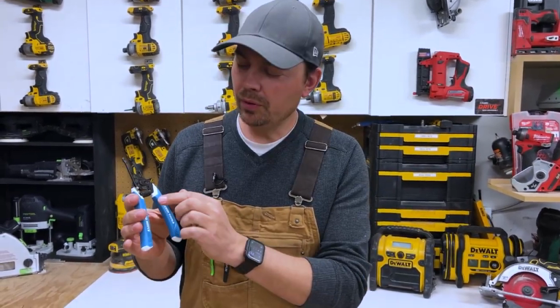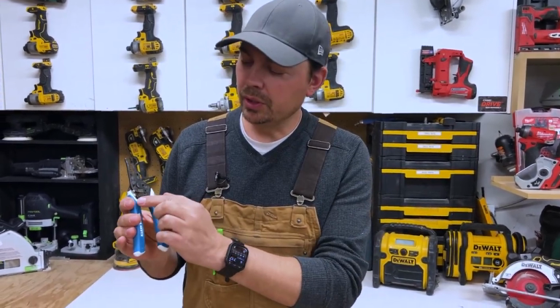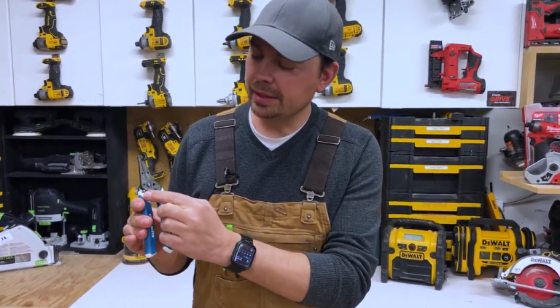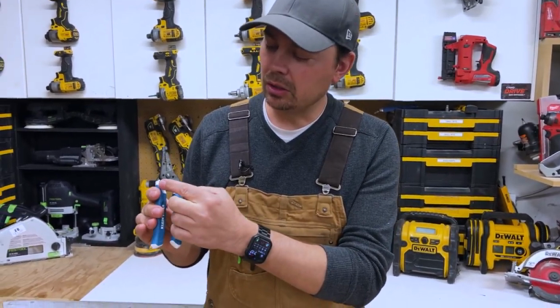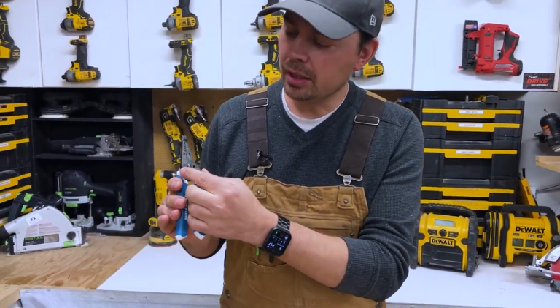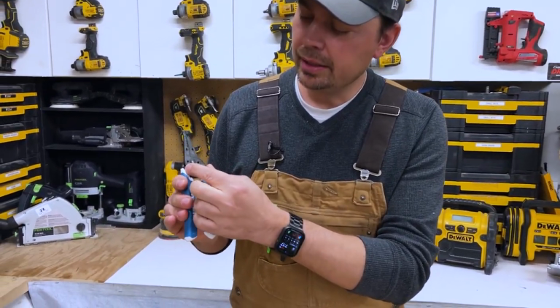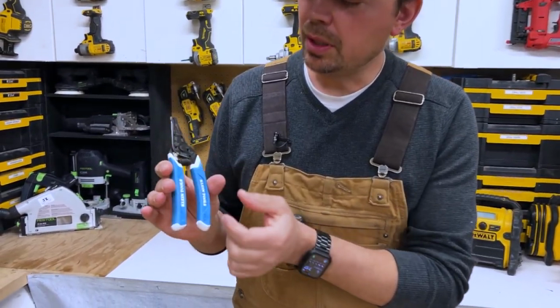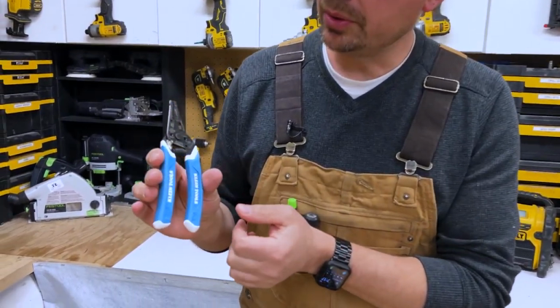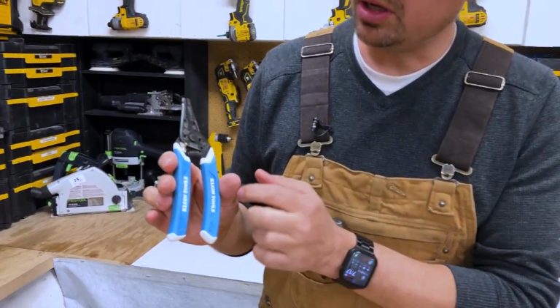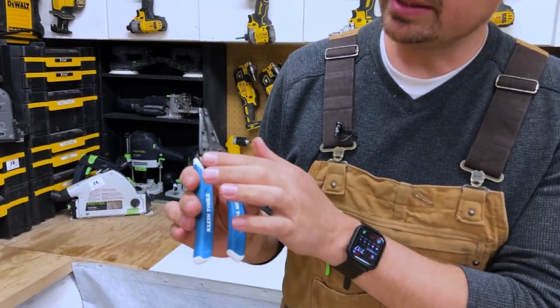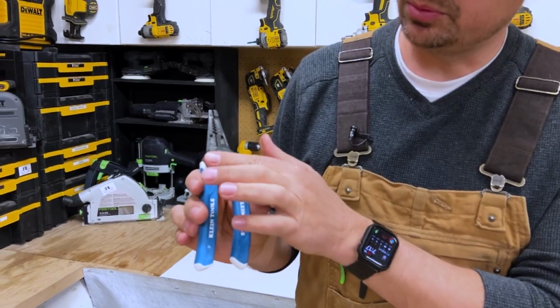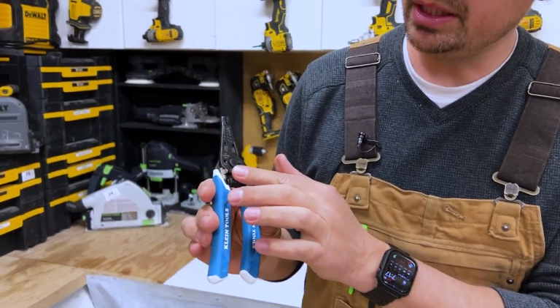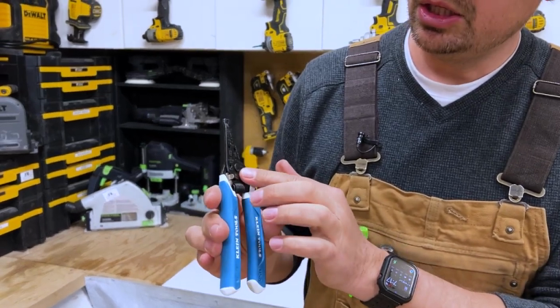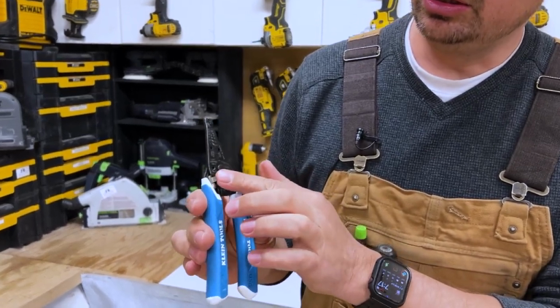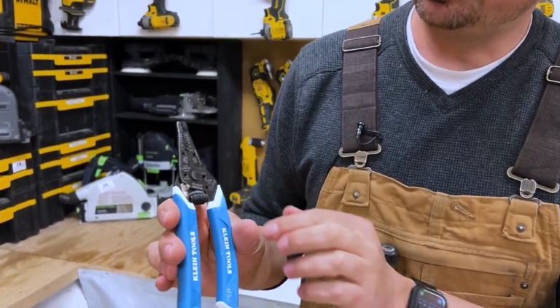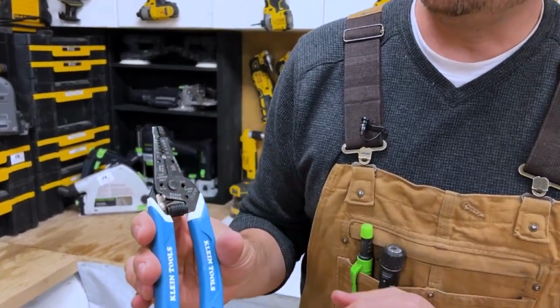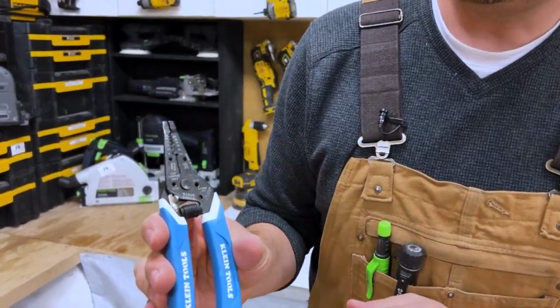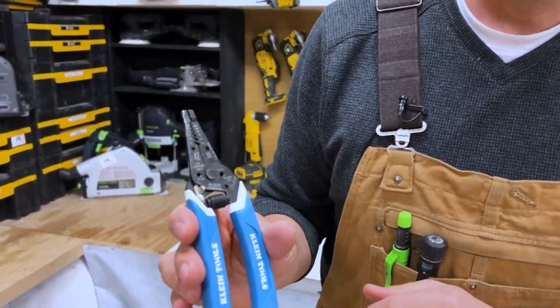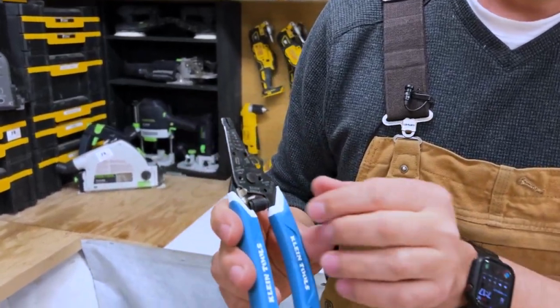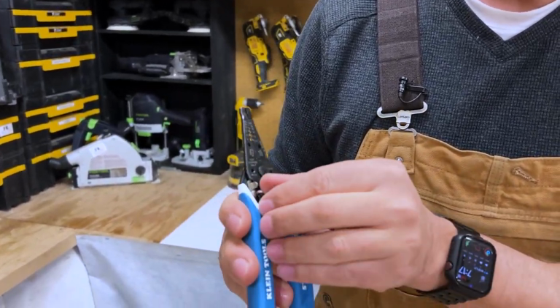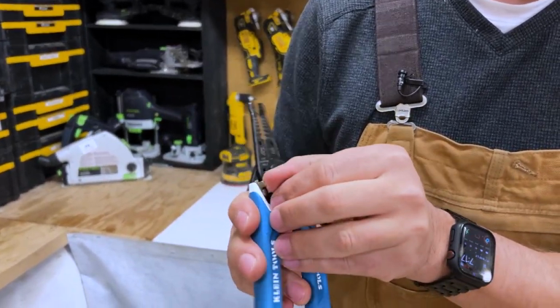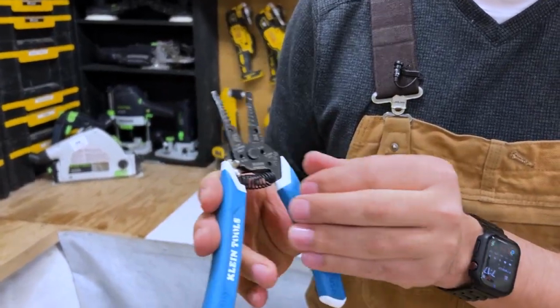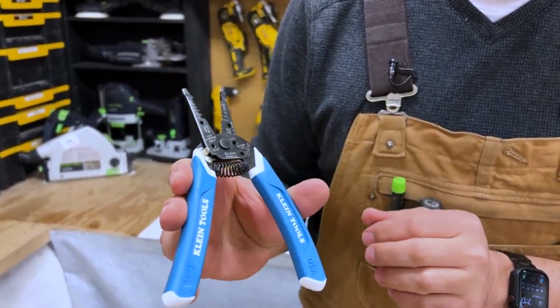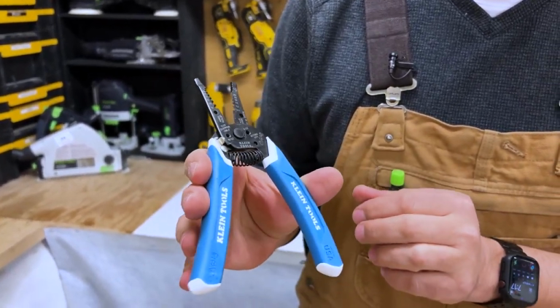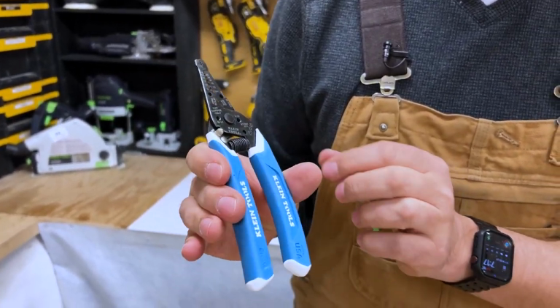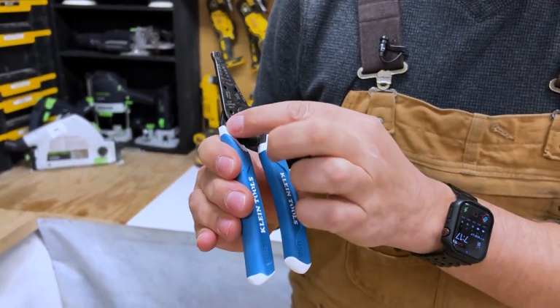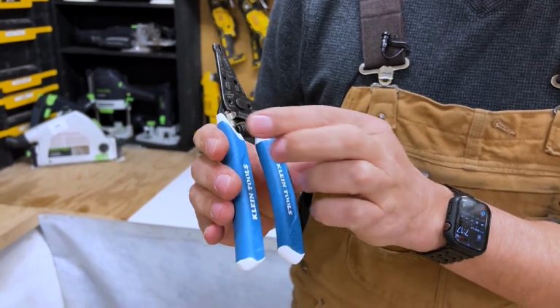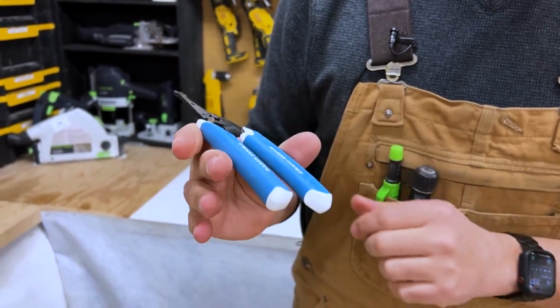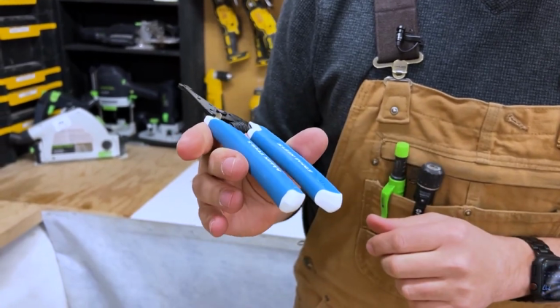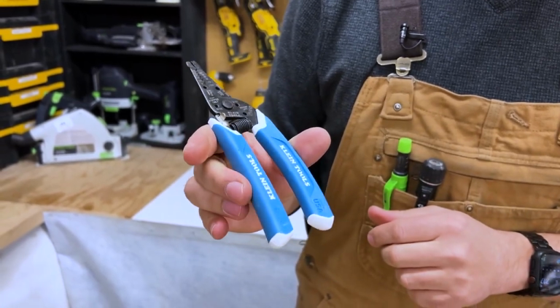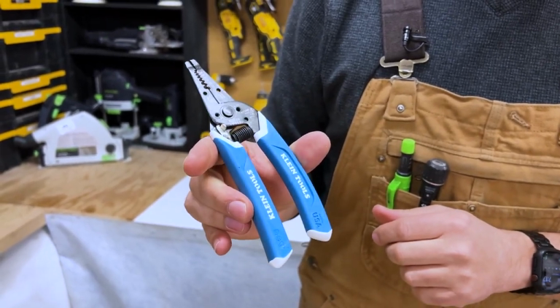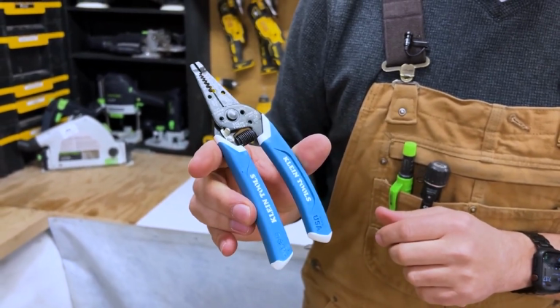There's also a nice little lock so you can lock this out. It's really low profile, so you can just open it up or lock it out when it's in your pouch.